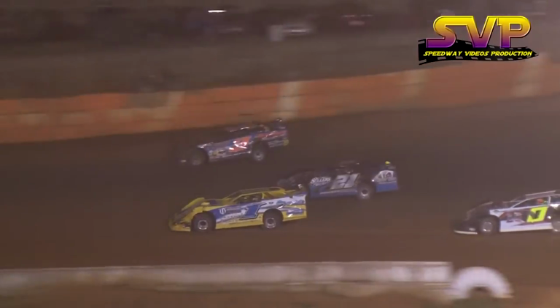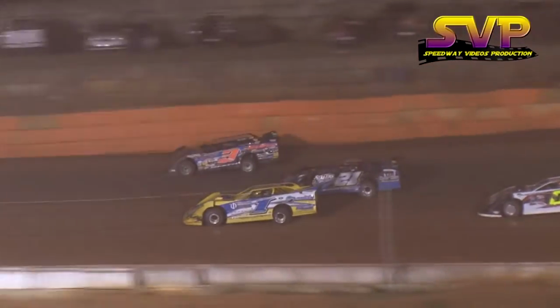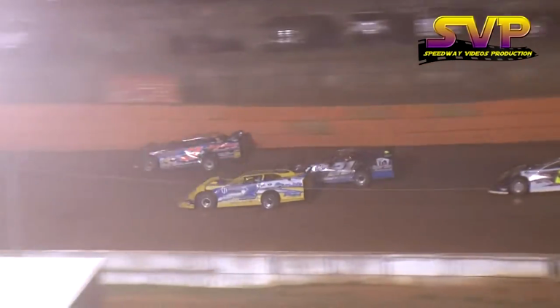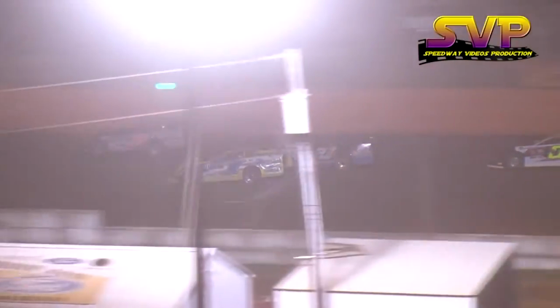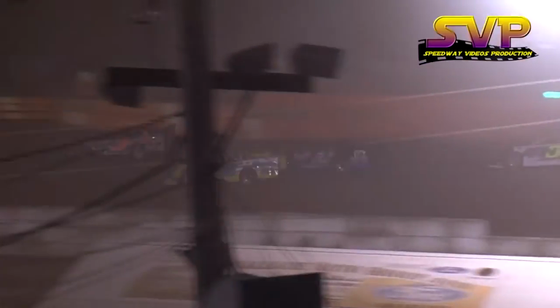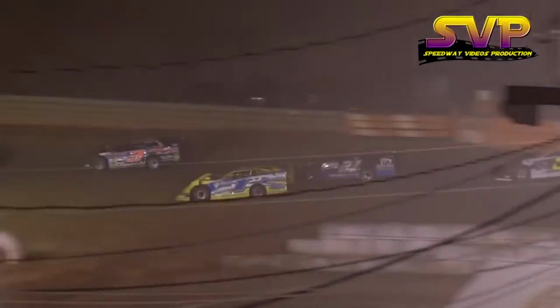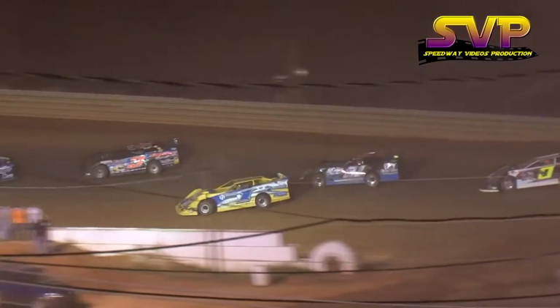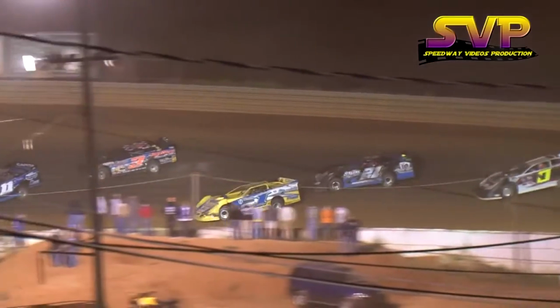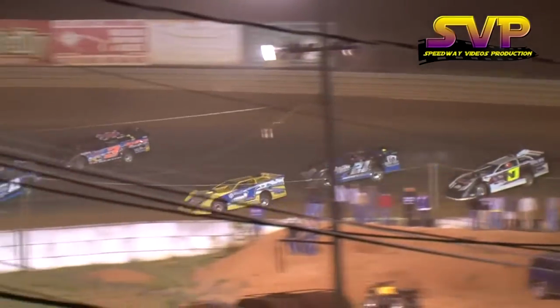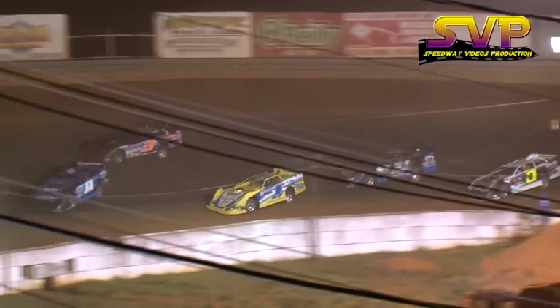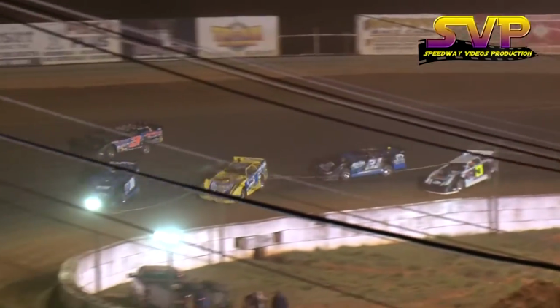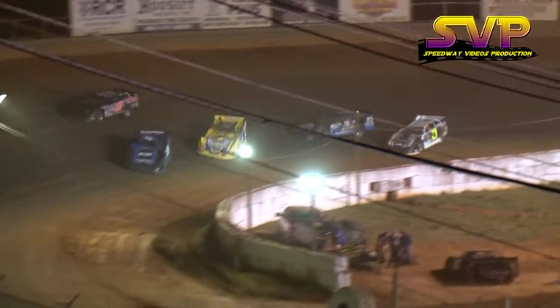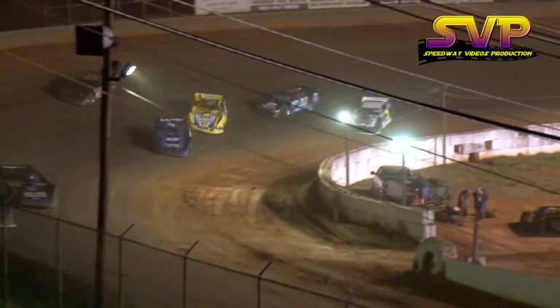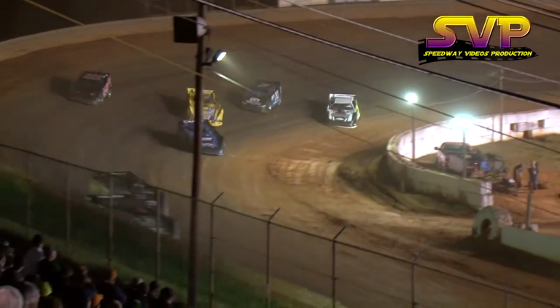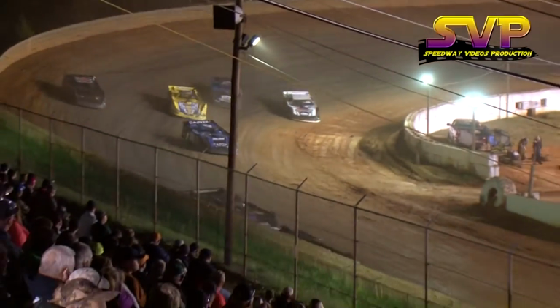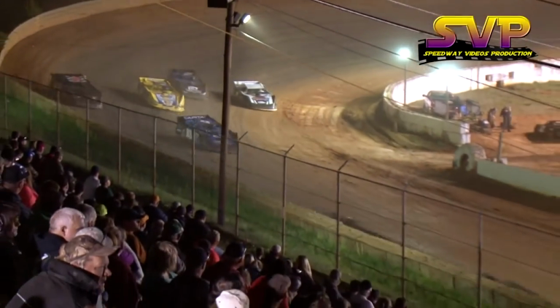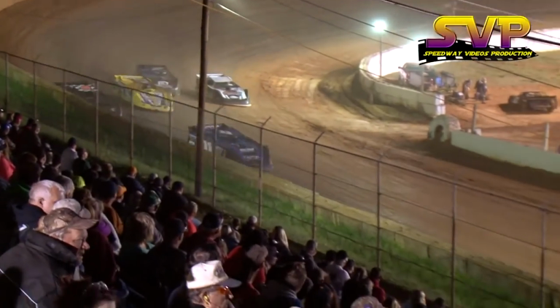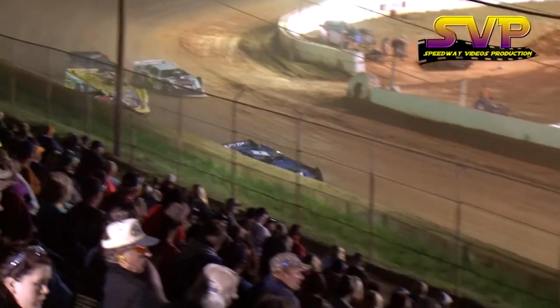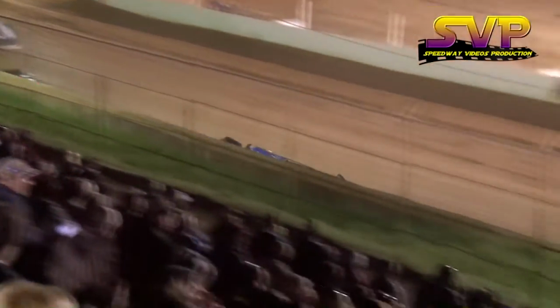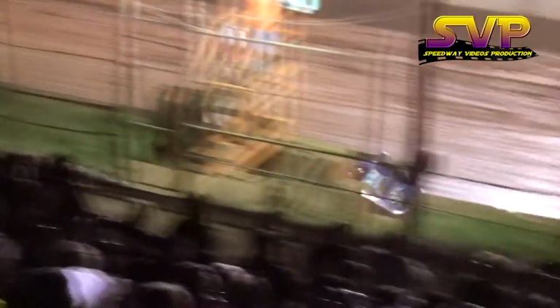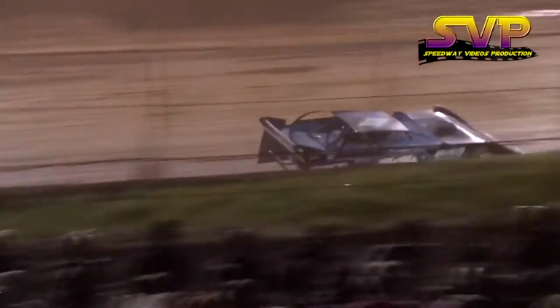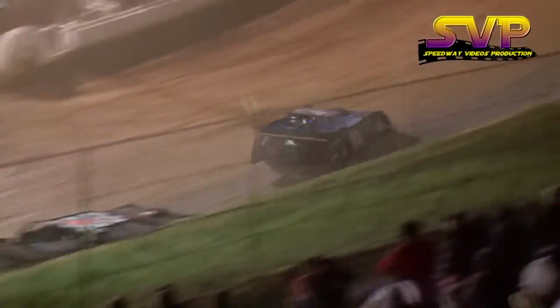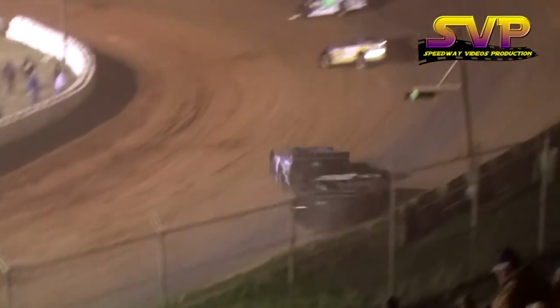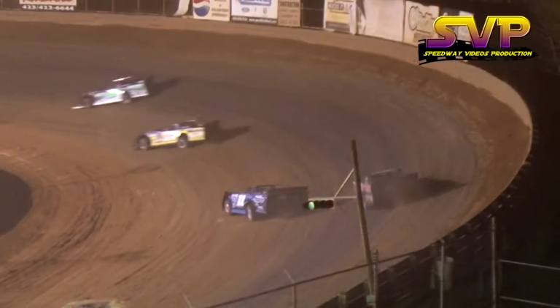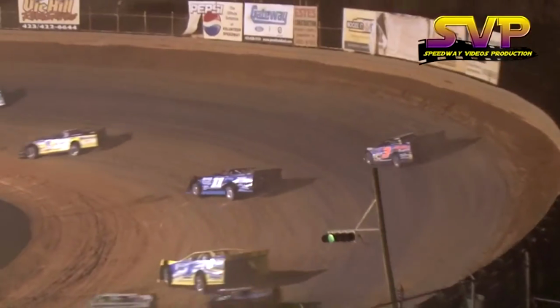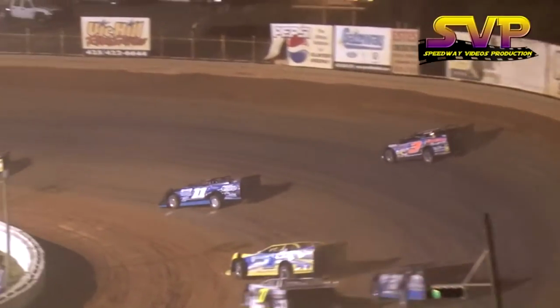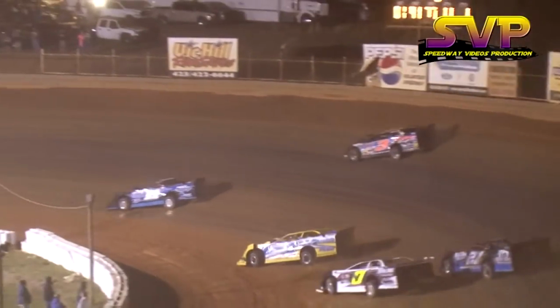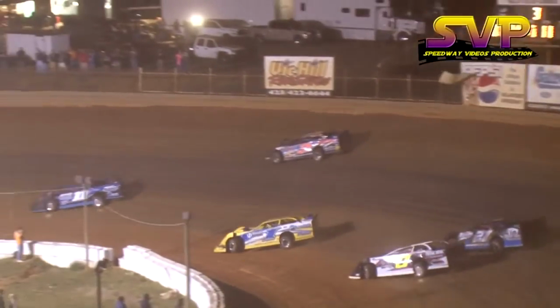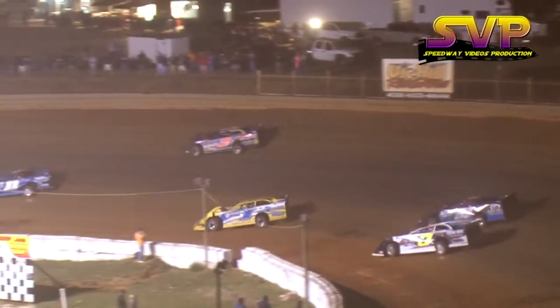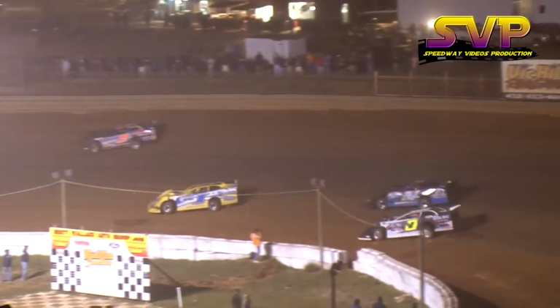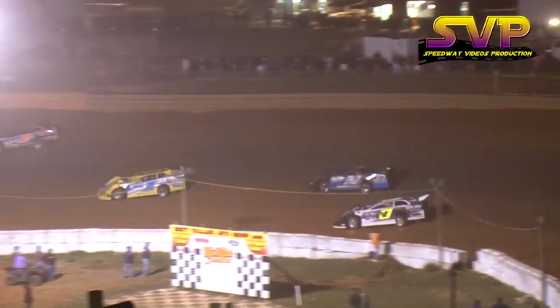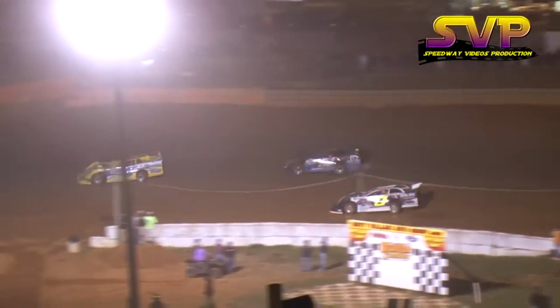Vic Hill working the inside, three wide for the number five spot. Vic Hill getting a little closer to transferring, but just in the meantime, there went Steve Smith to the outside of Hill. Leader is still Billy Ogle Jr., second is Darda, third is Bowman, fourth is Bowles.